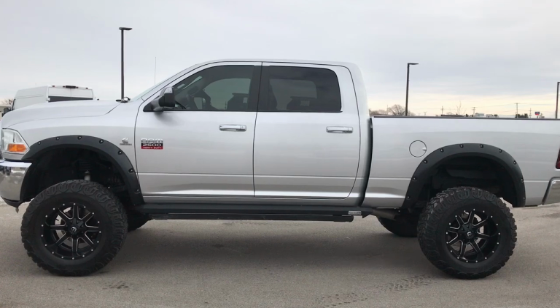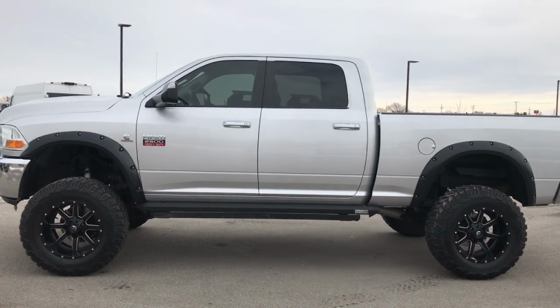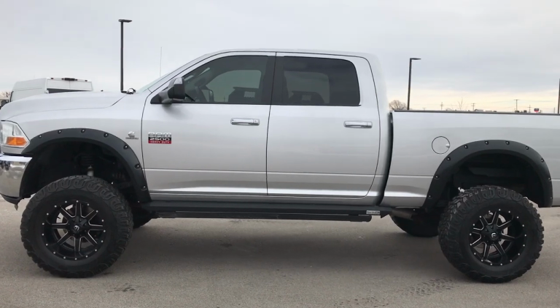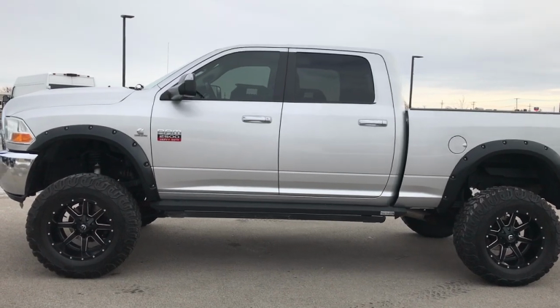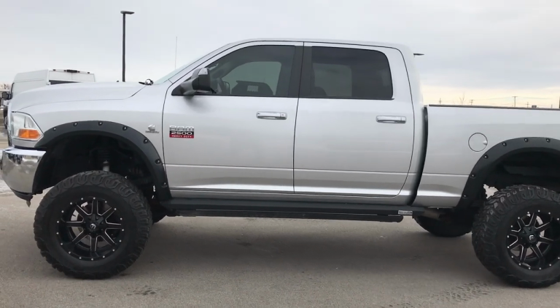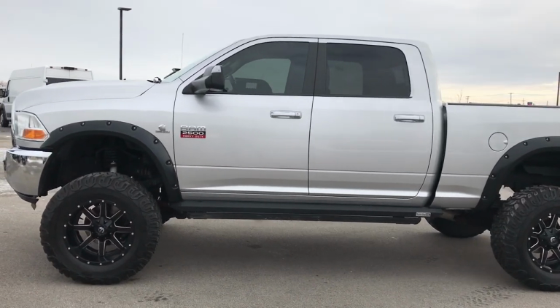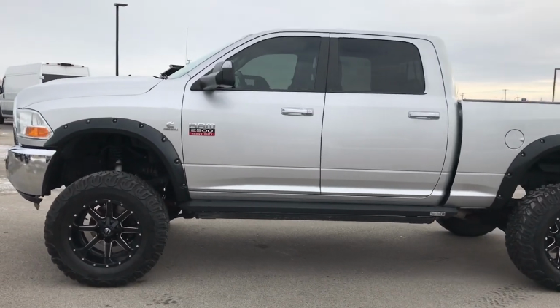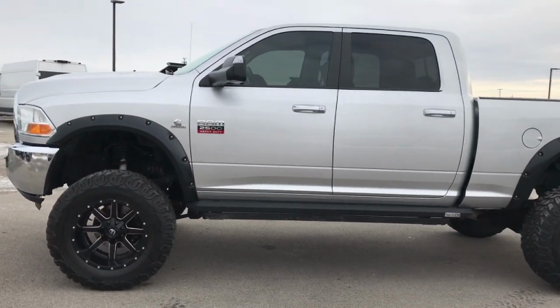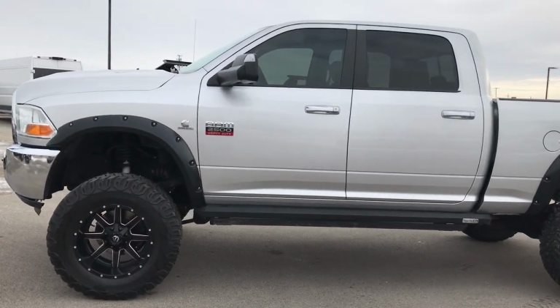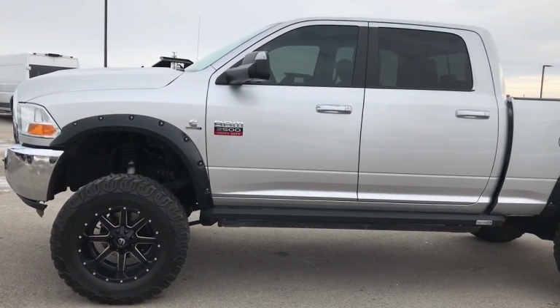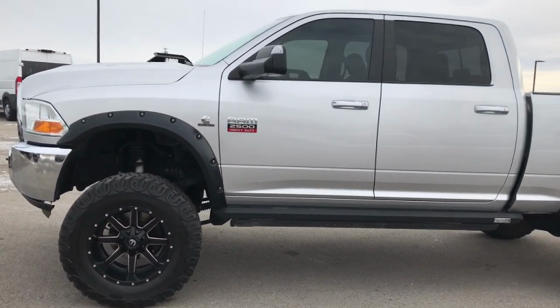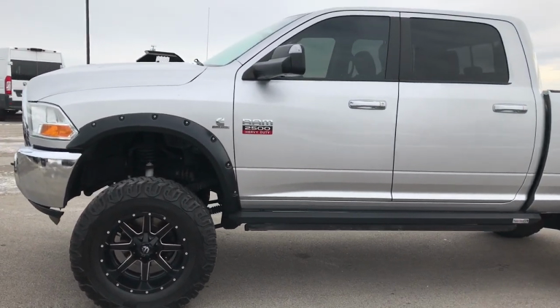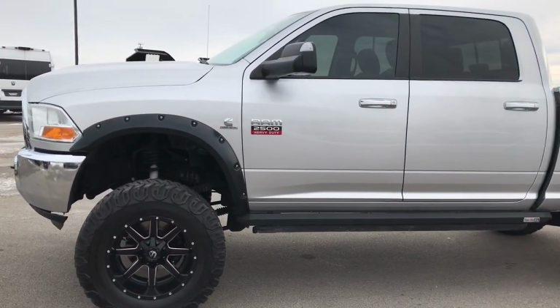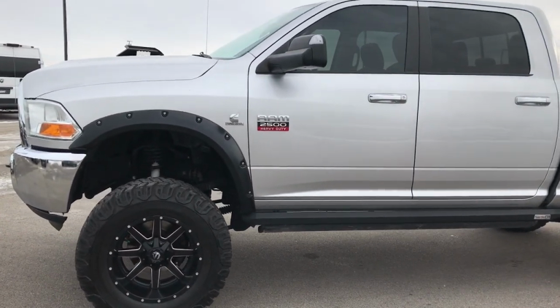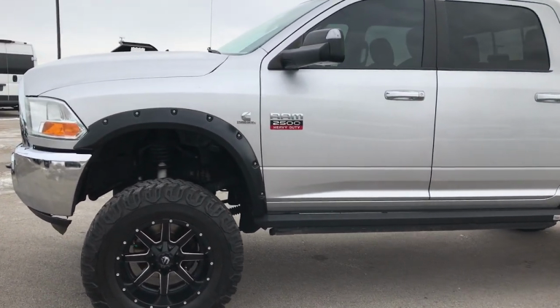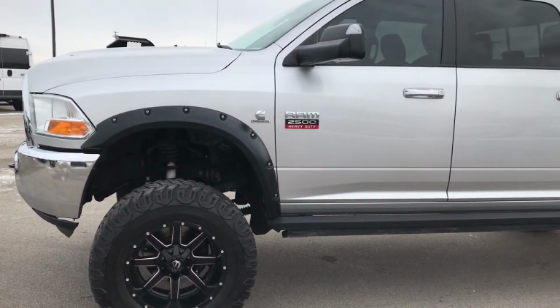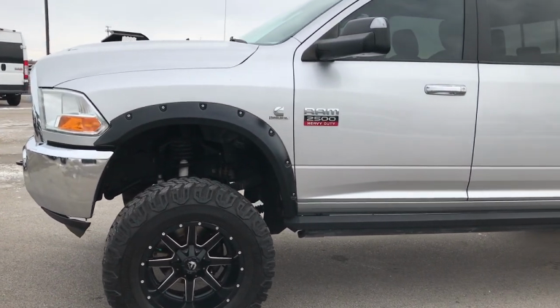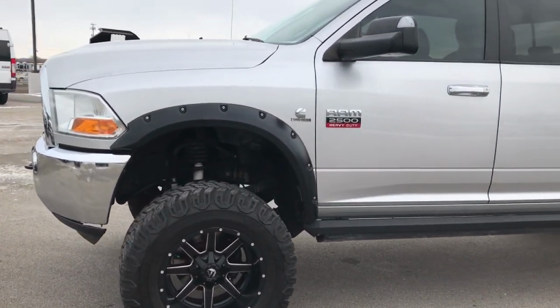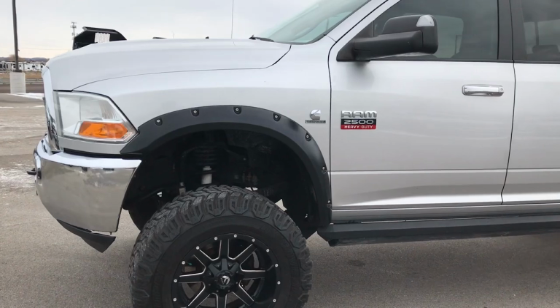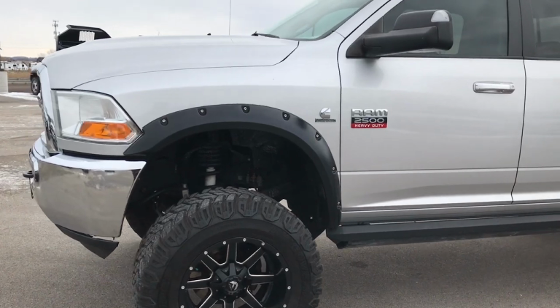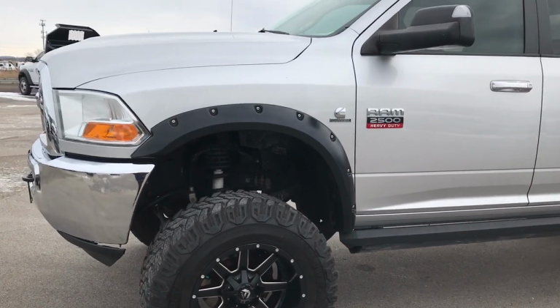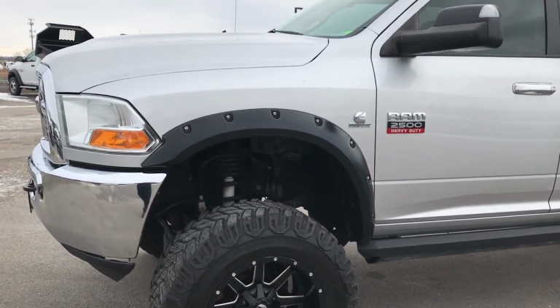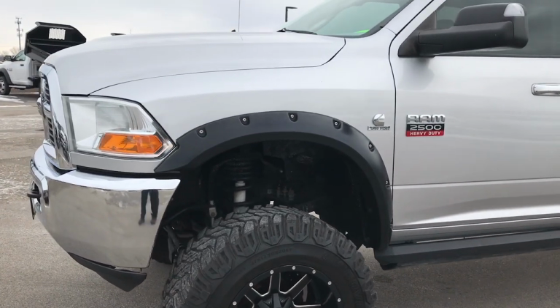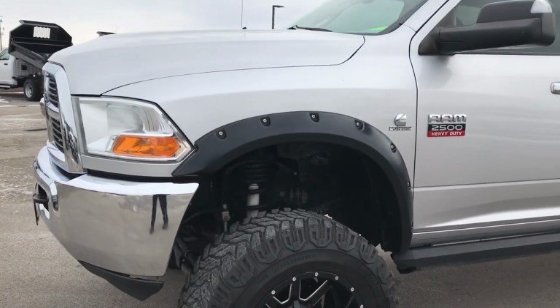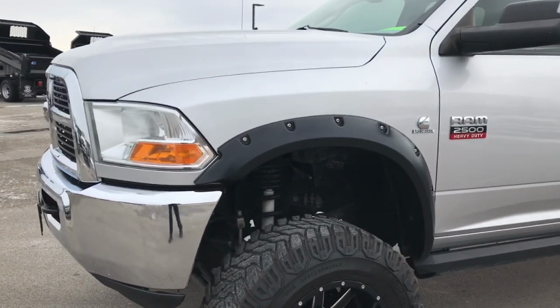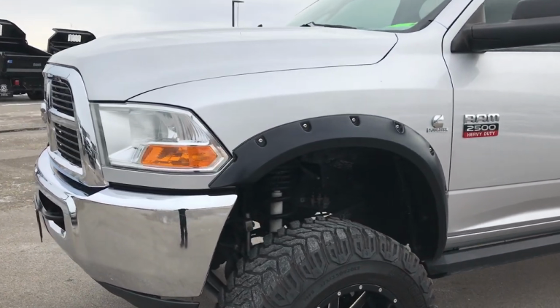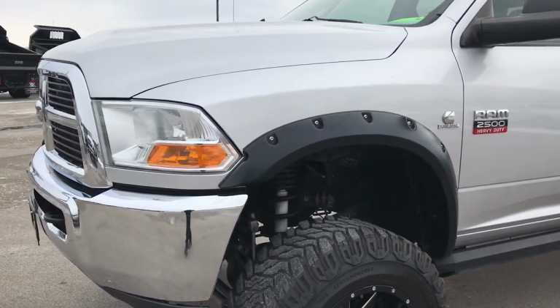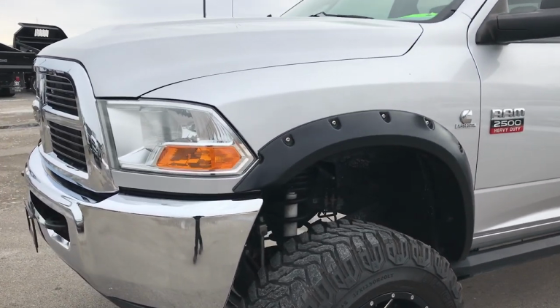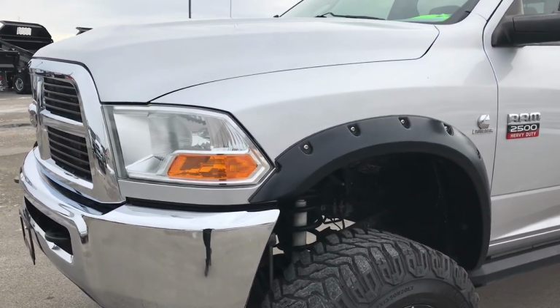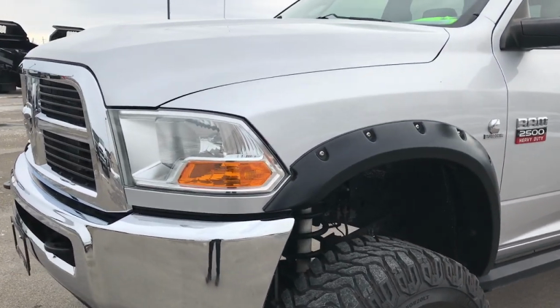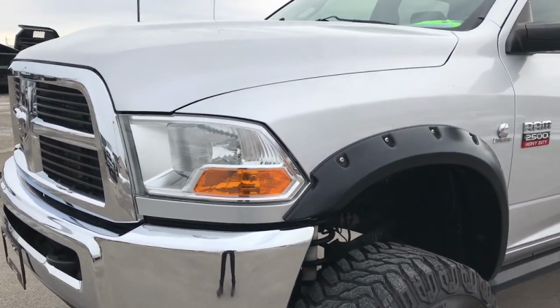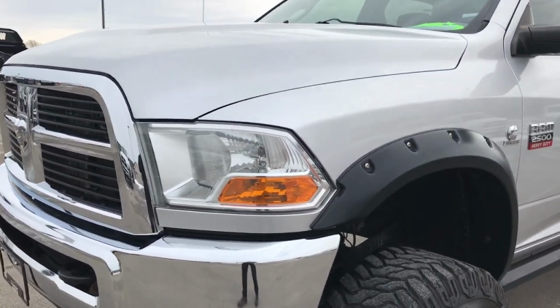This is stock number 9322. We are here at Summit Automotive in Fond du Lac, Wisconsin — your new and used heavy duty truck headquarters.